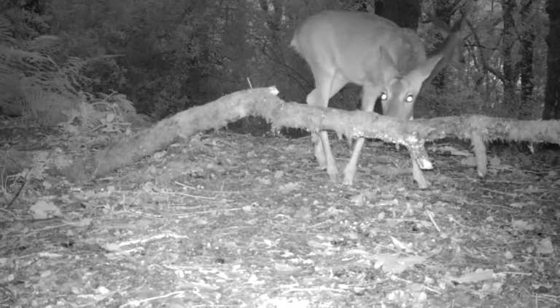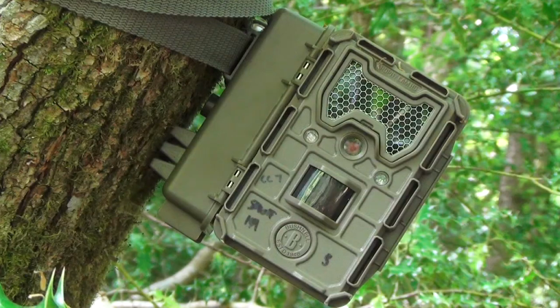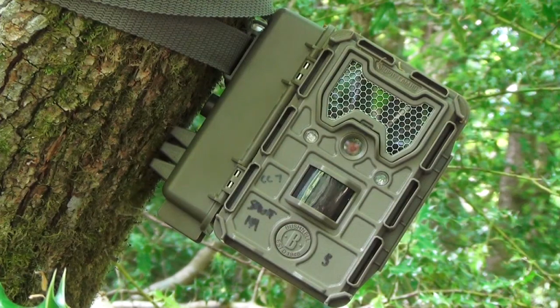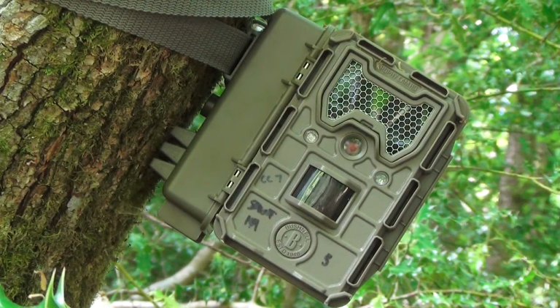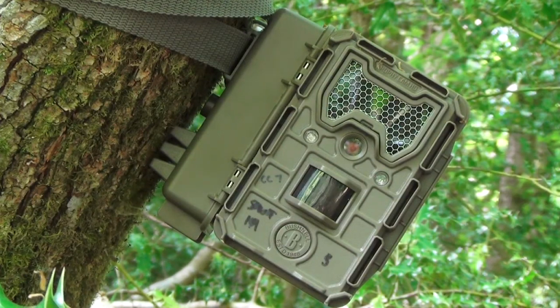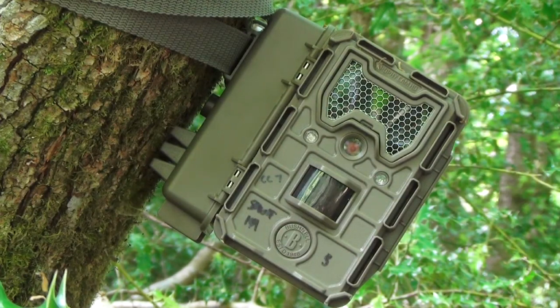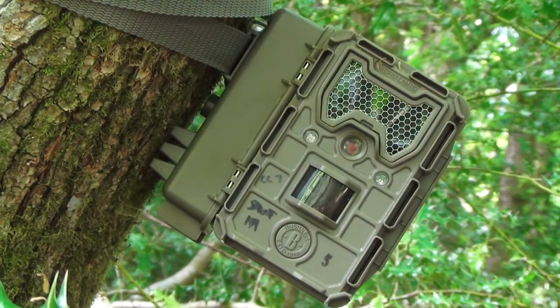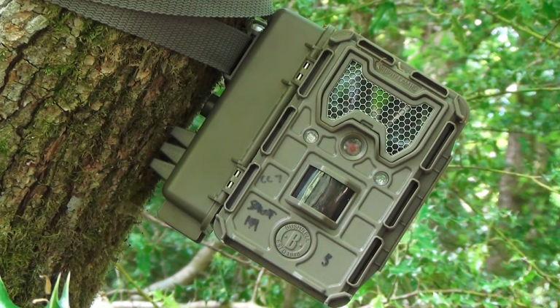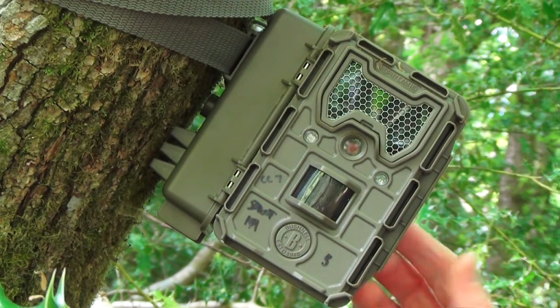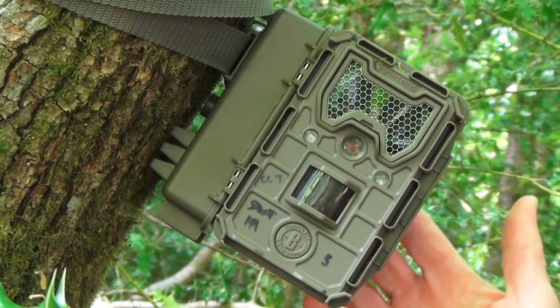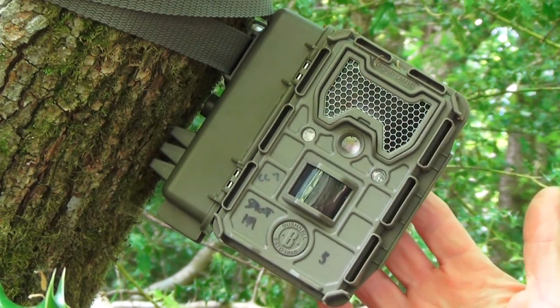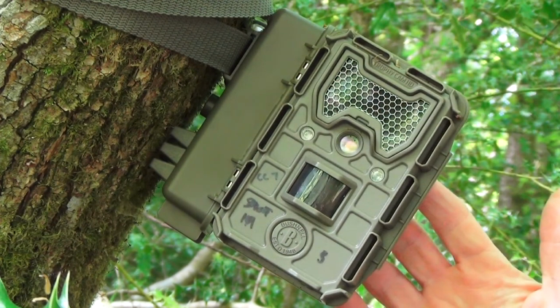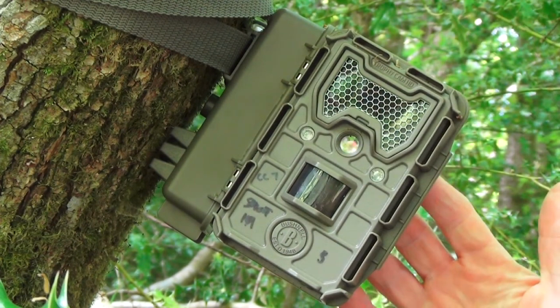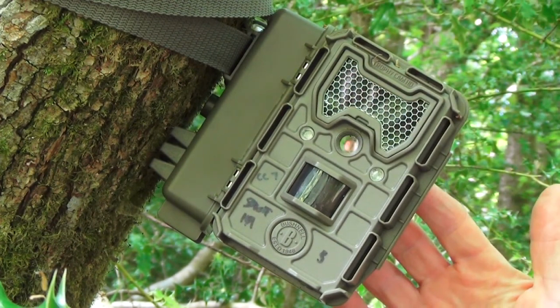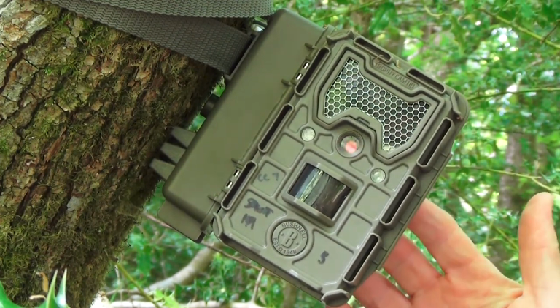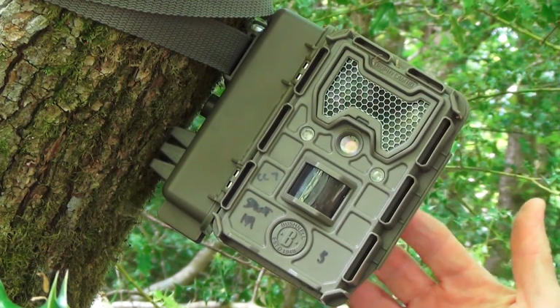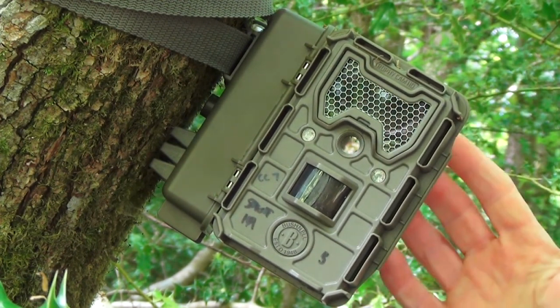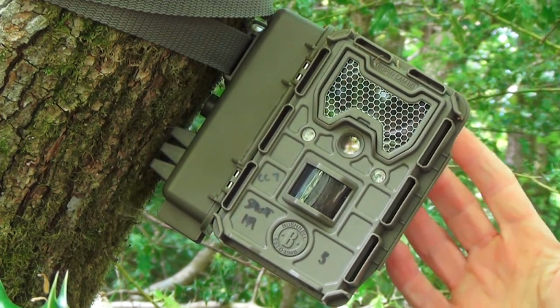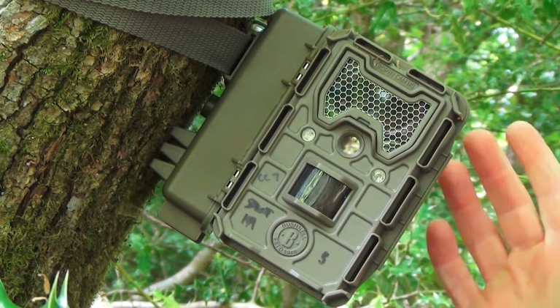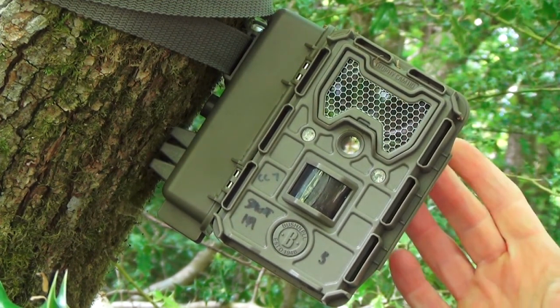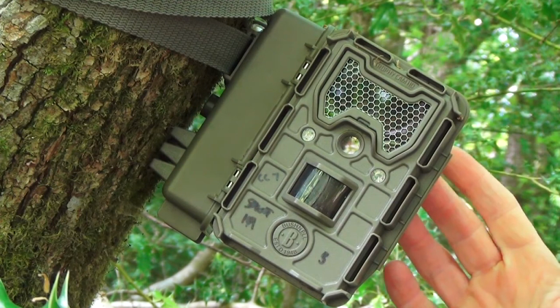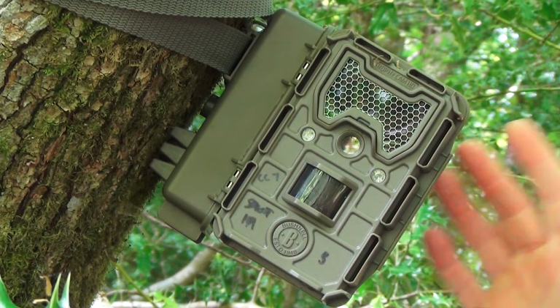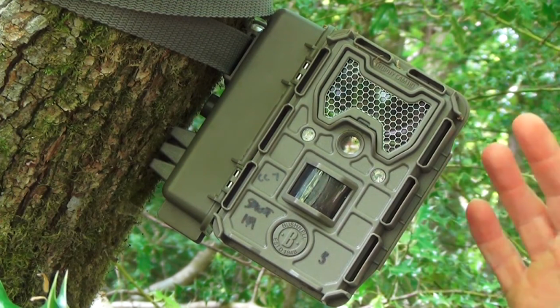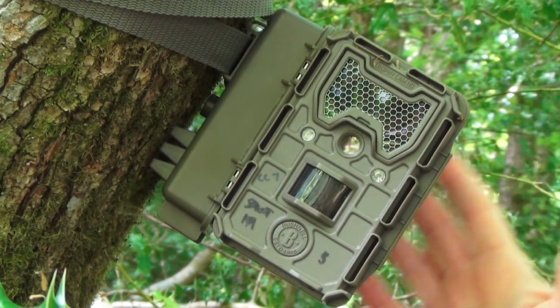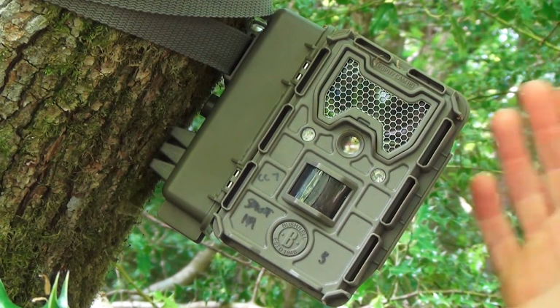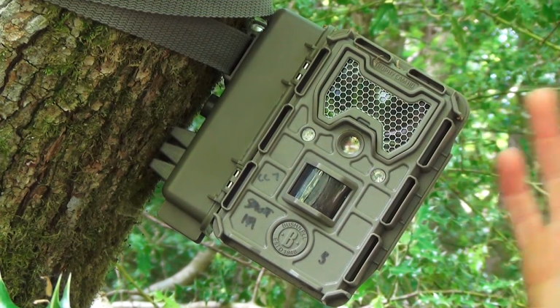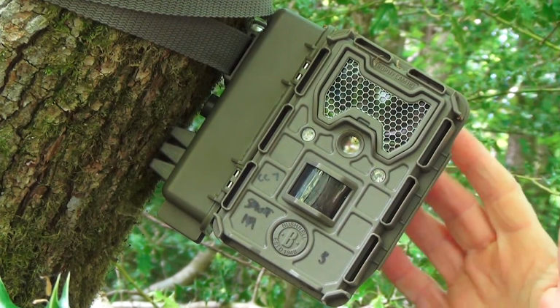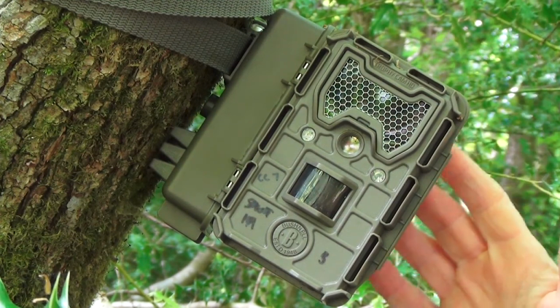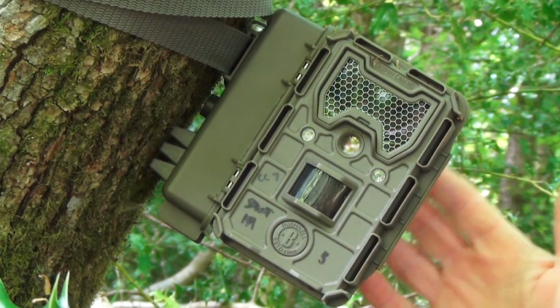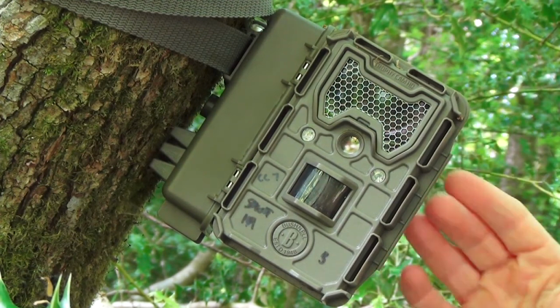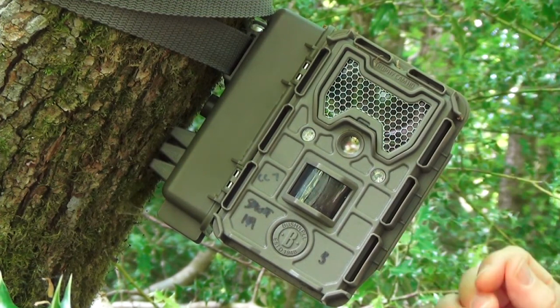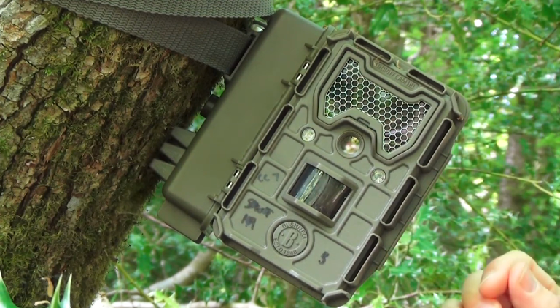The first camera trap I should mention is this — this is the trusty Bushnell Essential E3. These are available for about £150 and they're pretty useful bits of kit; I've had quite a lot of success with these so far.